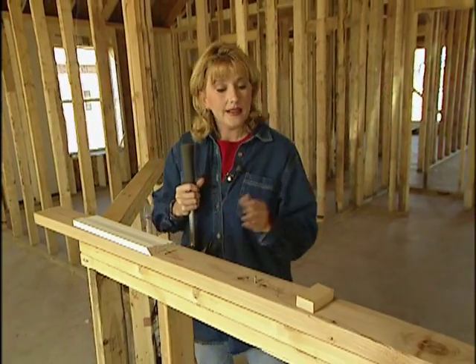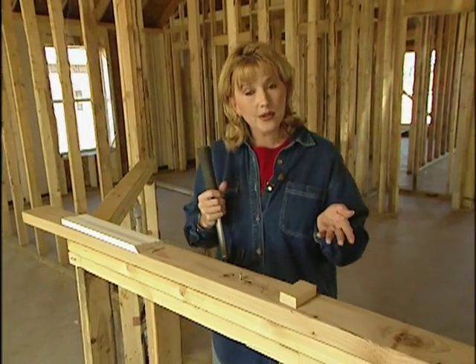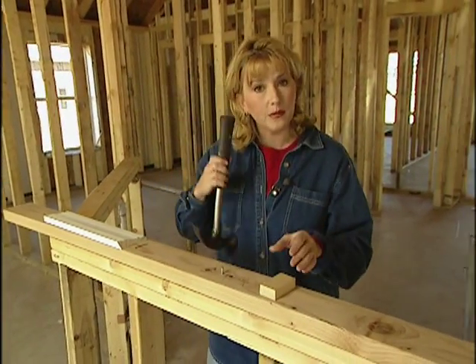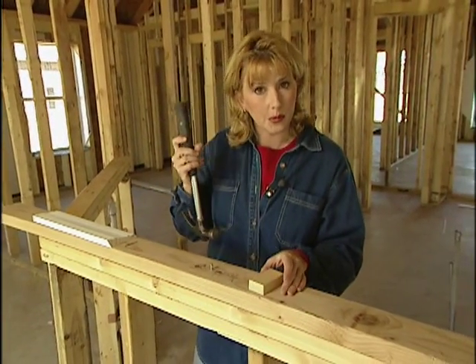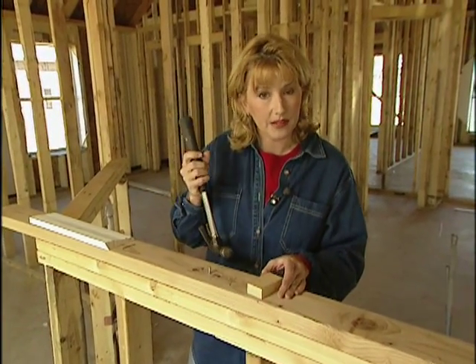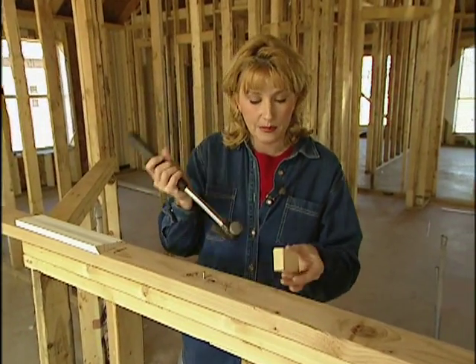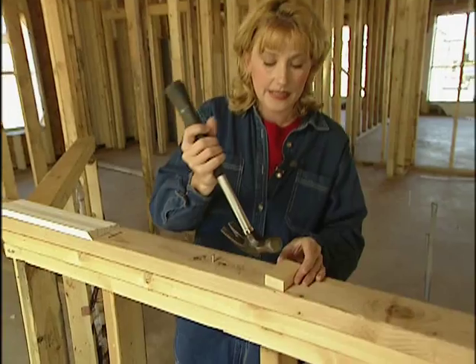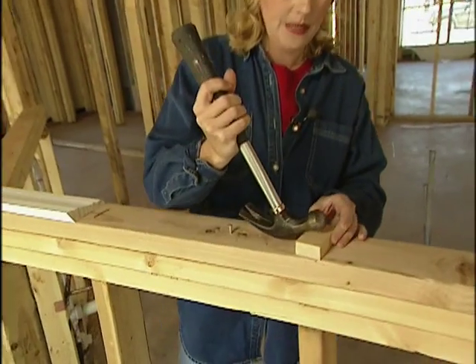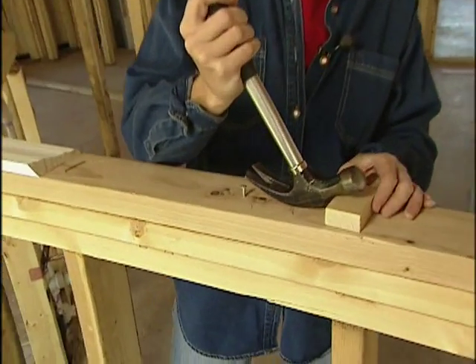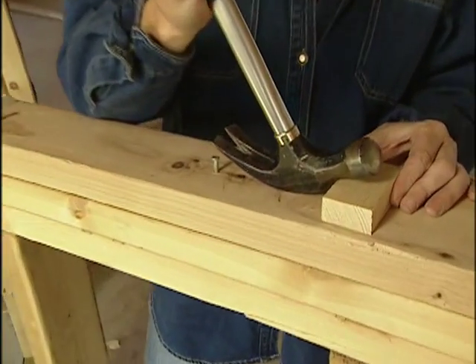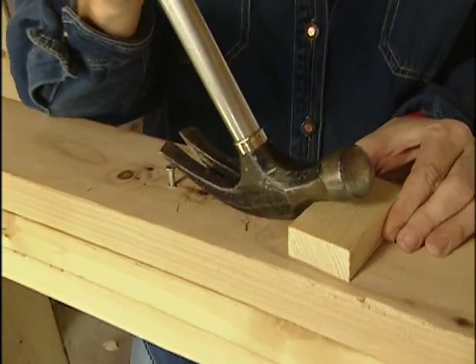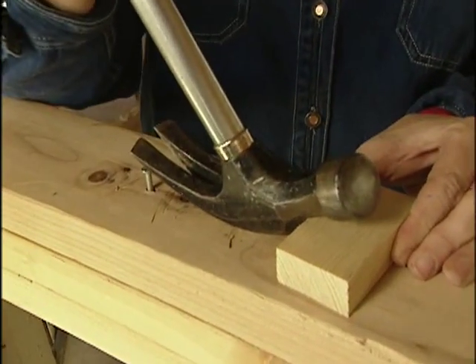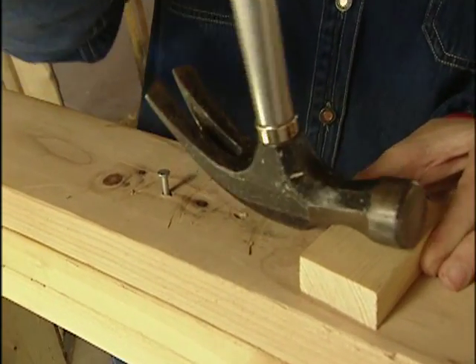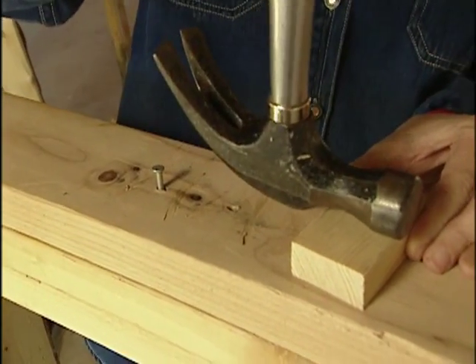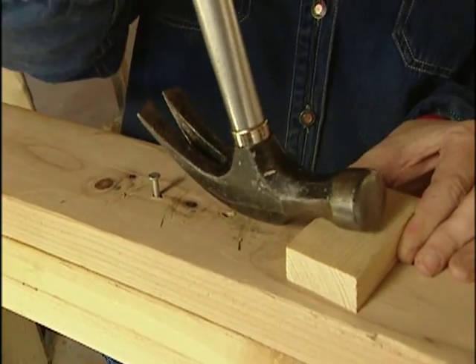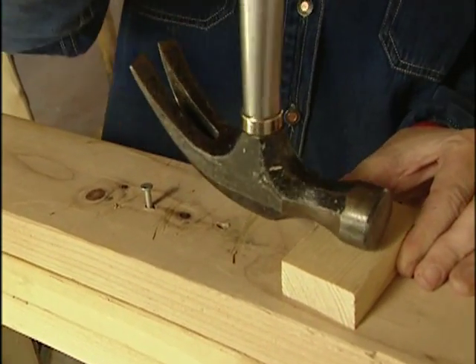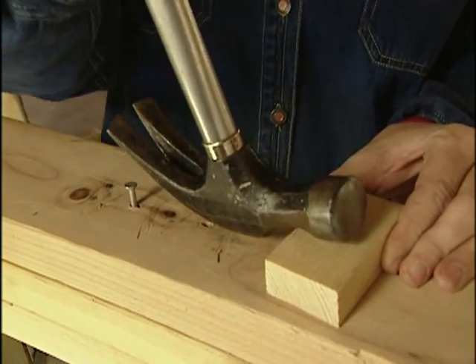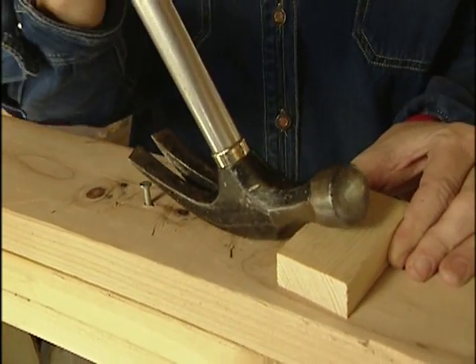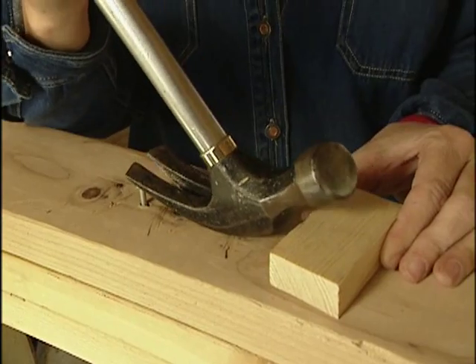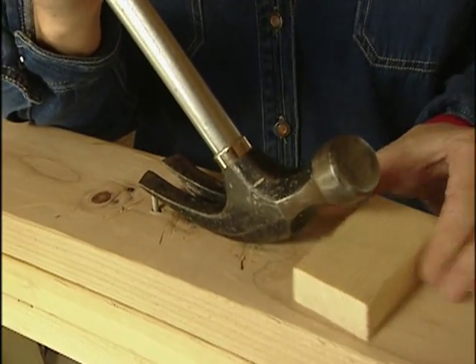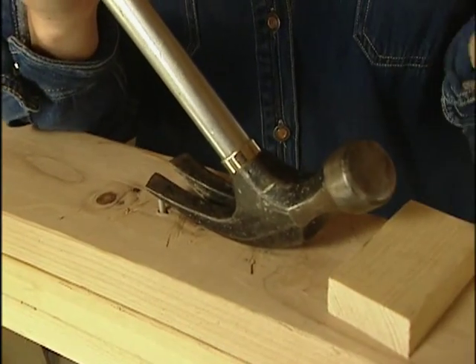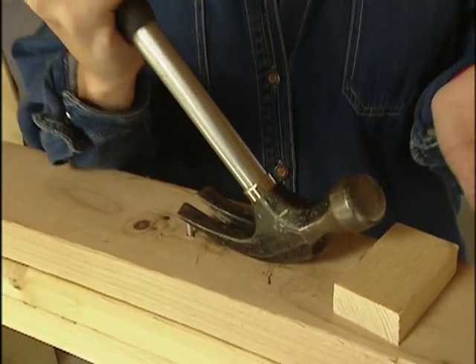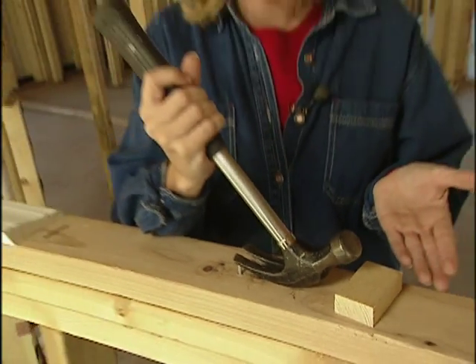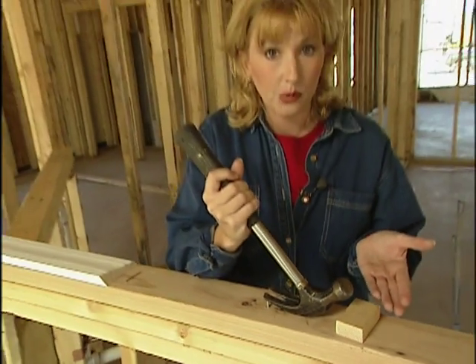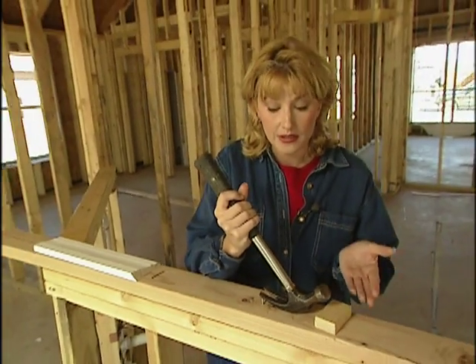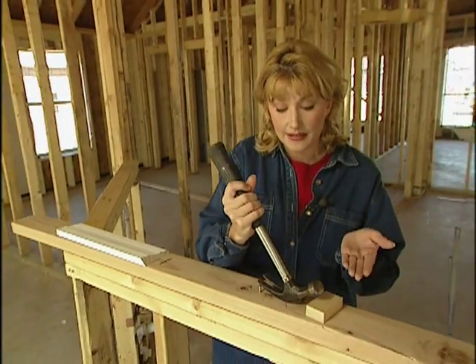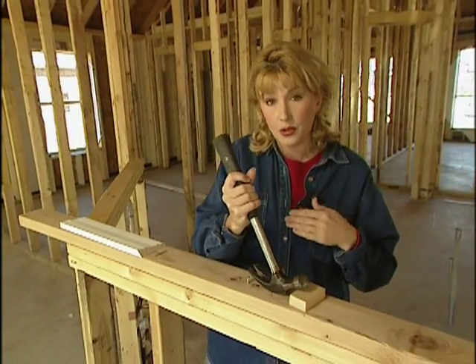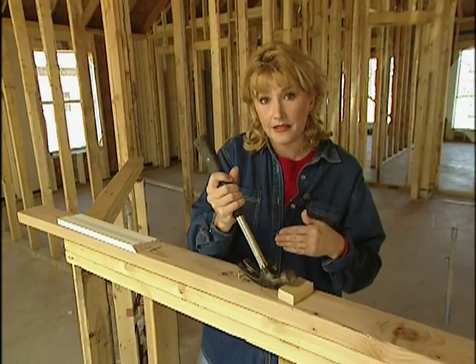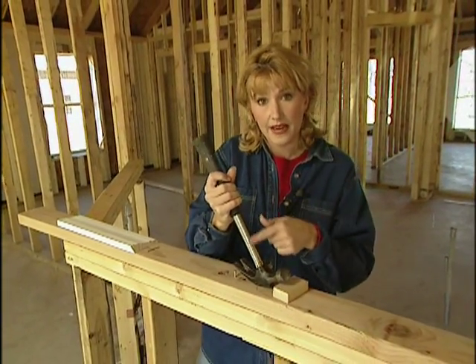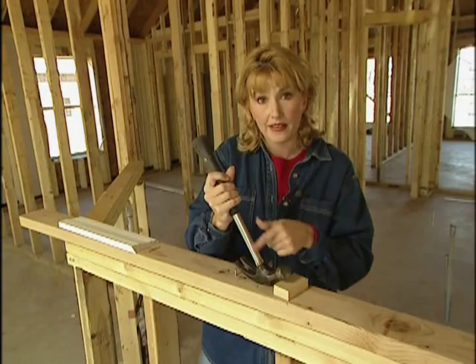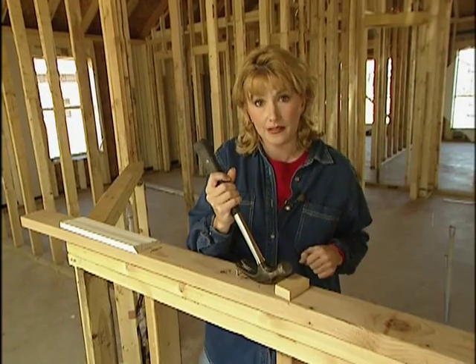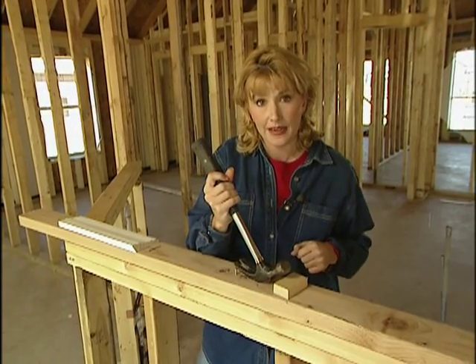You can try the old fulcrum method, which is basically taking a piece of wood, placing it under the hammerhead, and then lifting up. The wood acts as leverage, but that won't even work on stubborn nails, and if you lose your balance you can break the handle of the hammer.